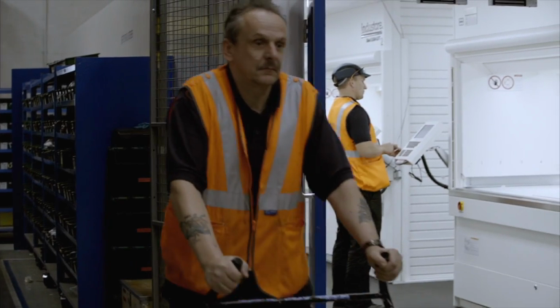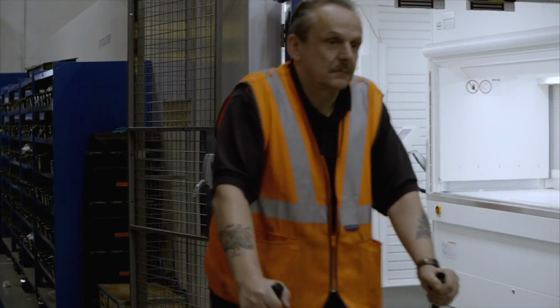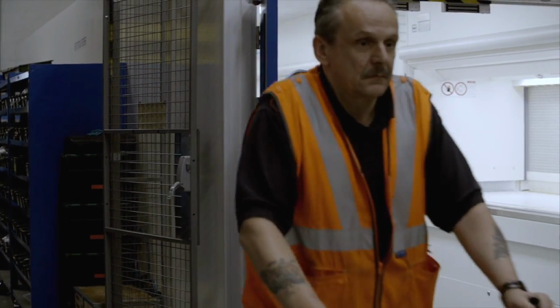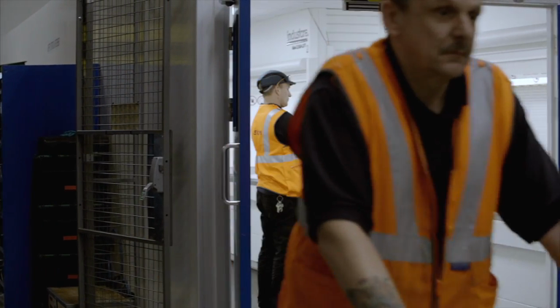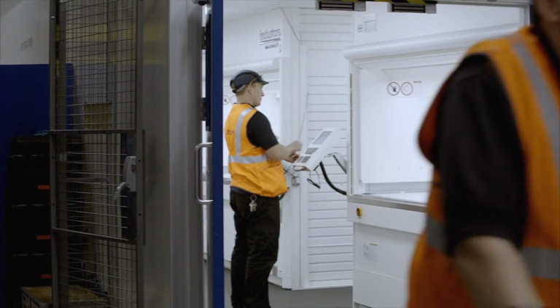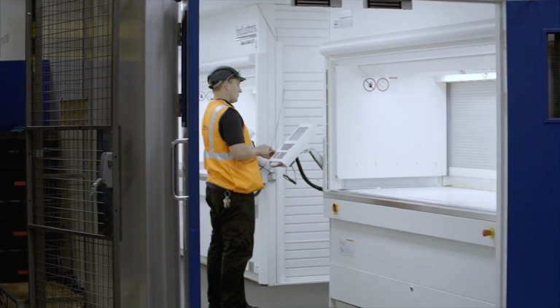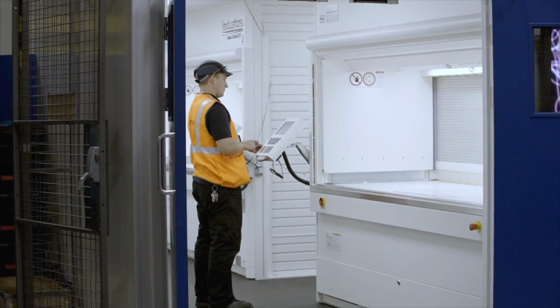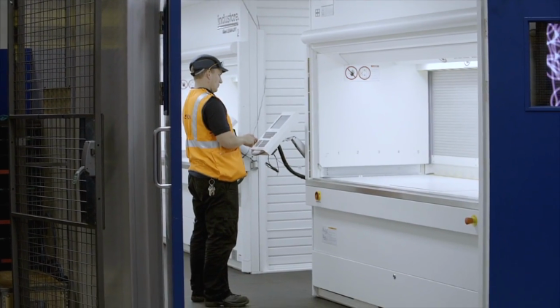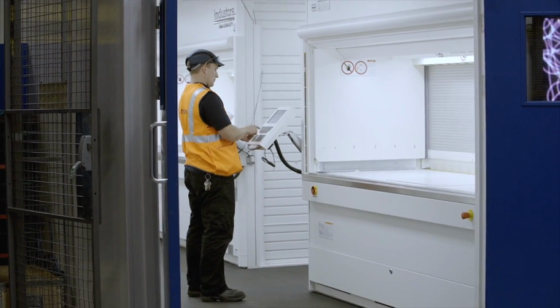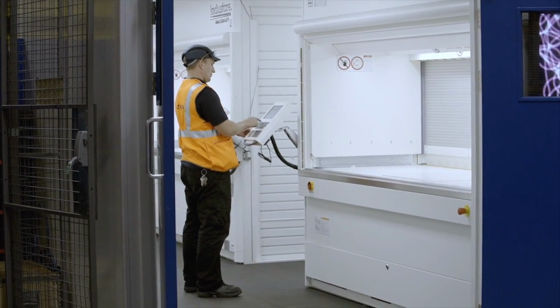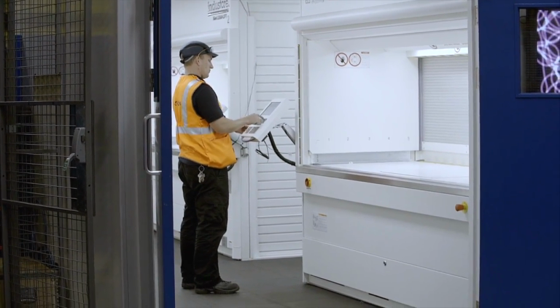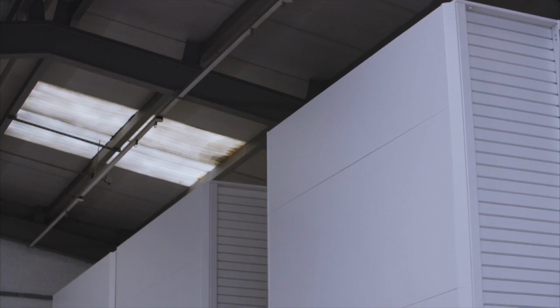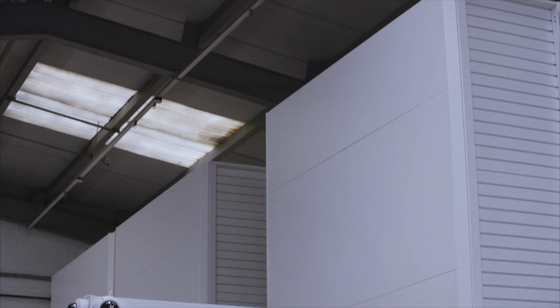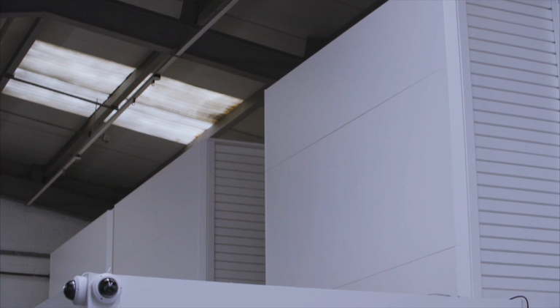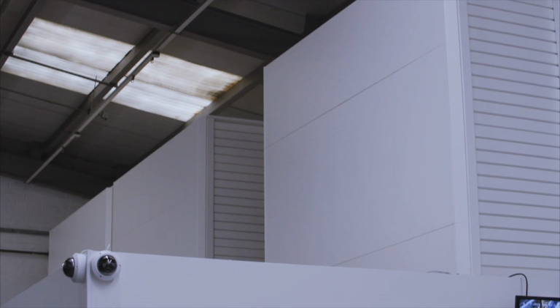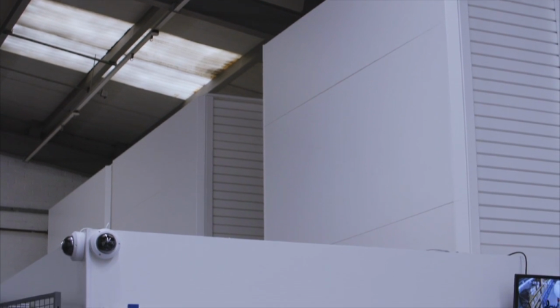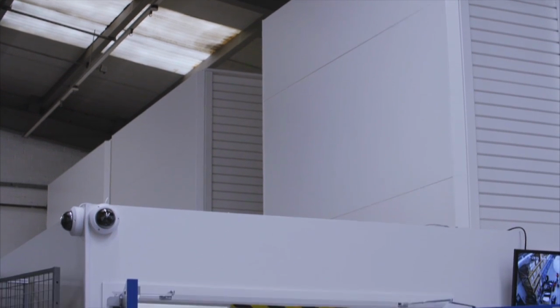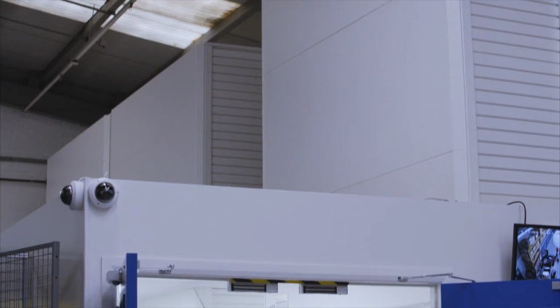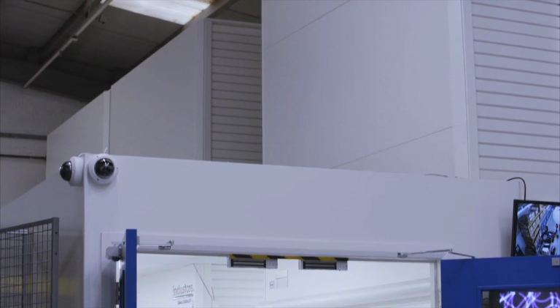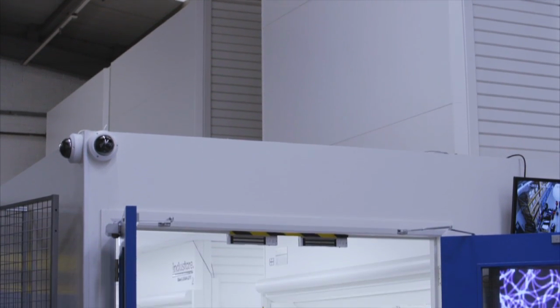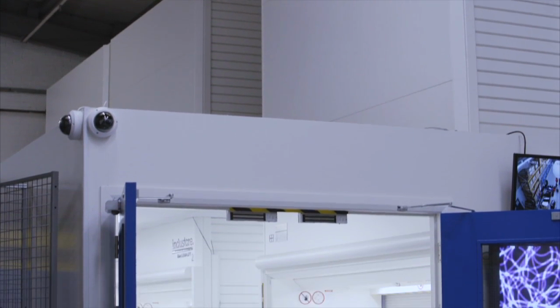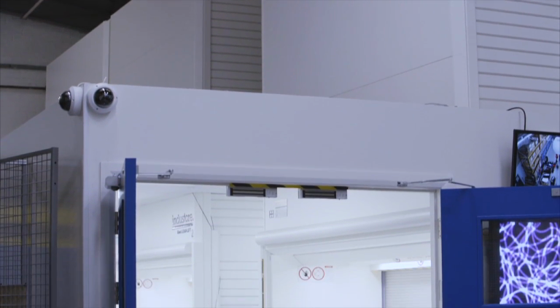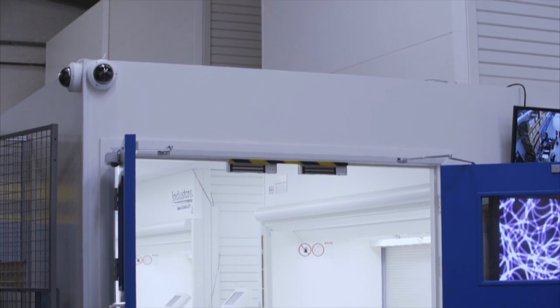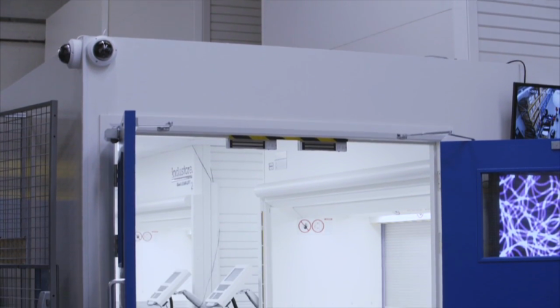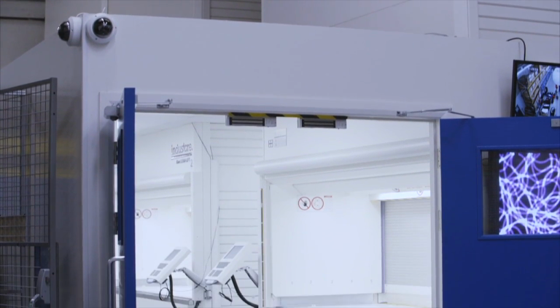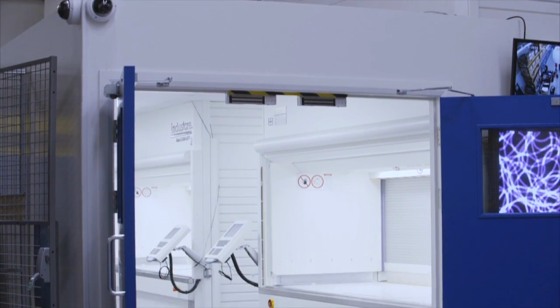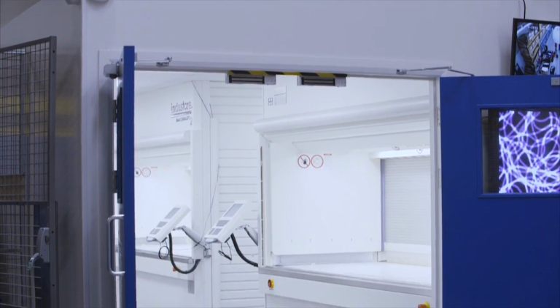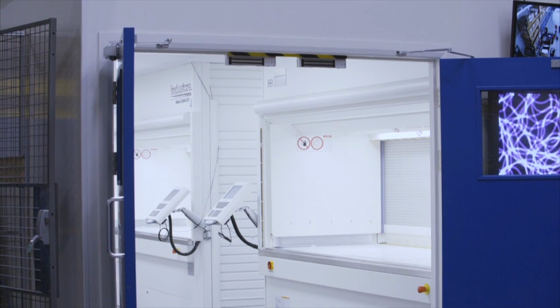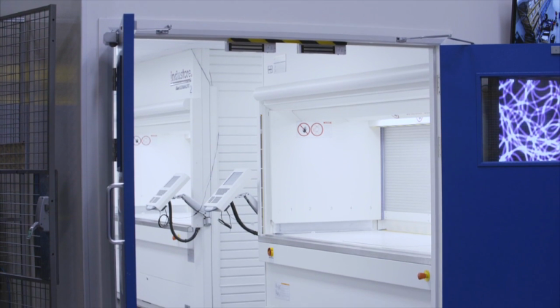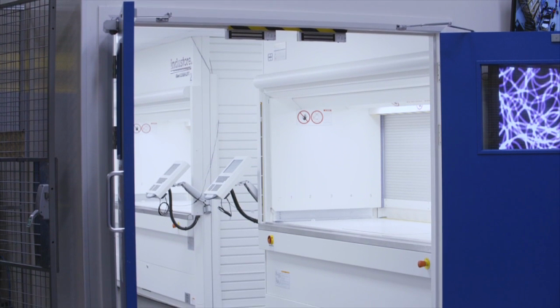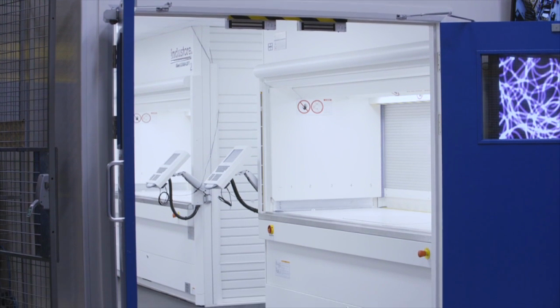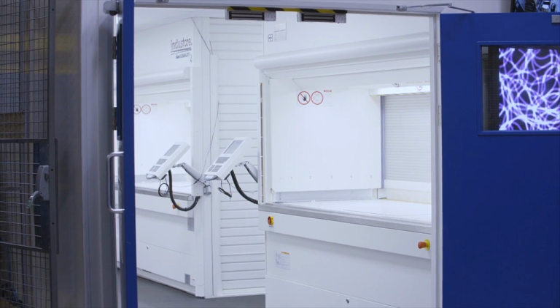Alstom invested in three Hänel leanlifts for its Wembley site in order to consolidate several warehouse areas and improve security, safety and traceability at the same time.